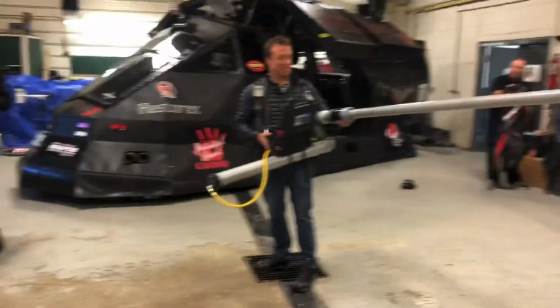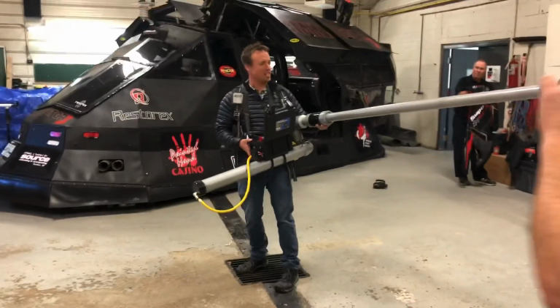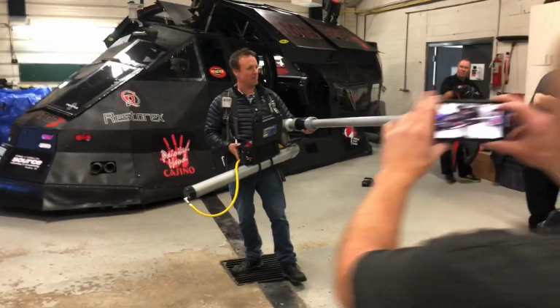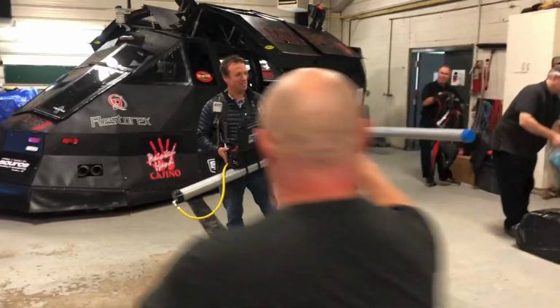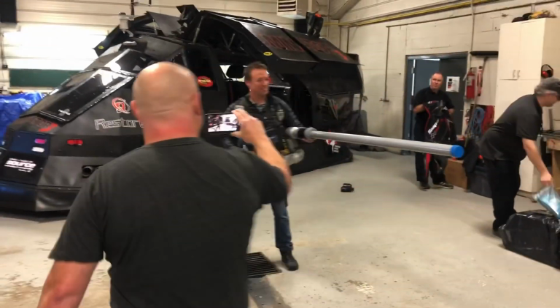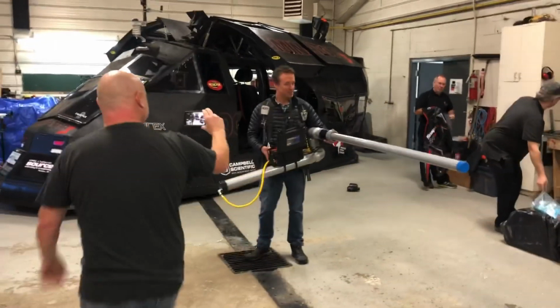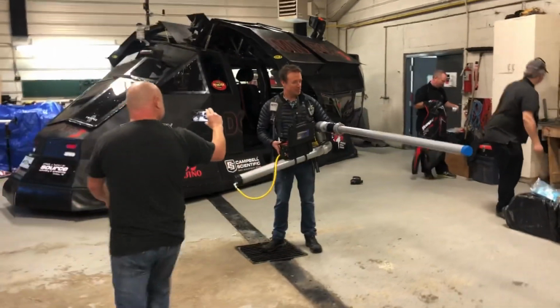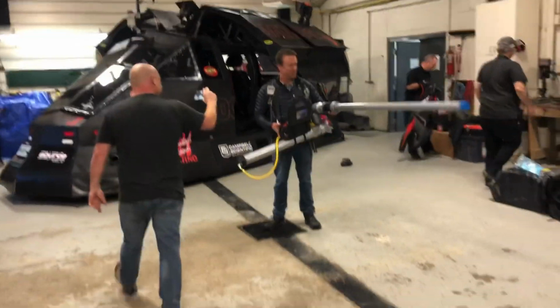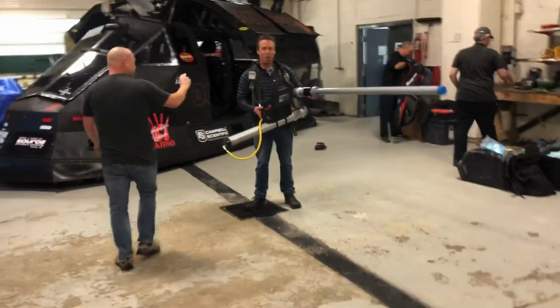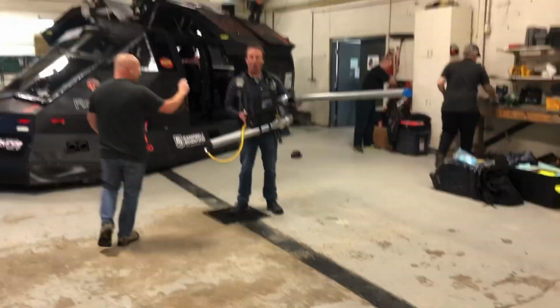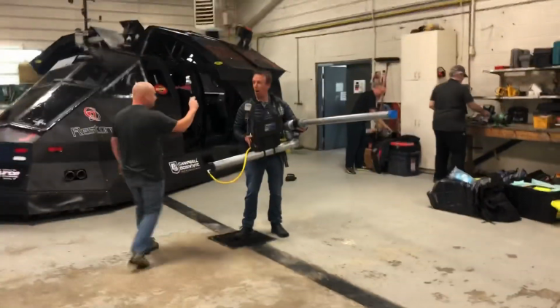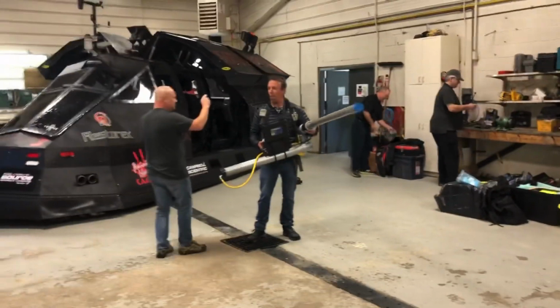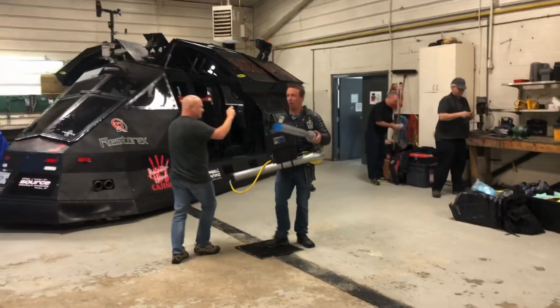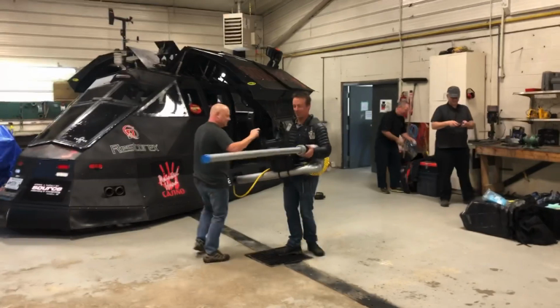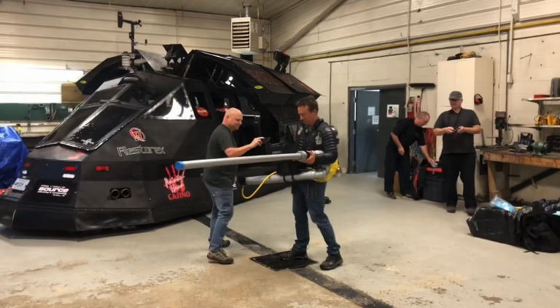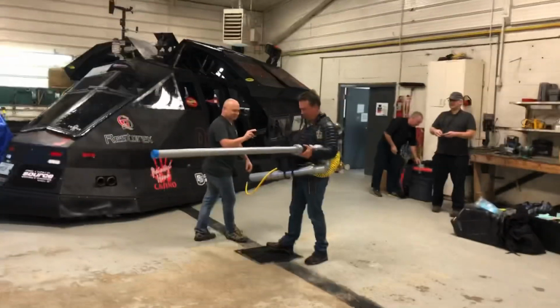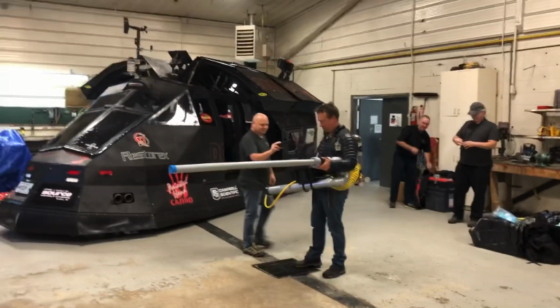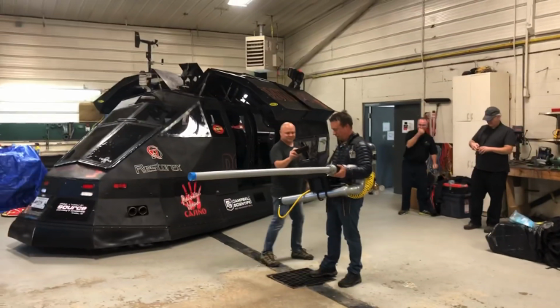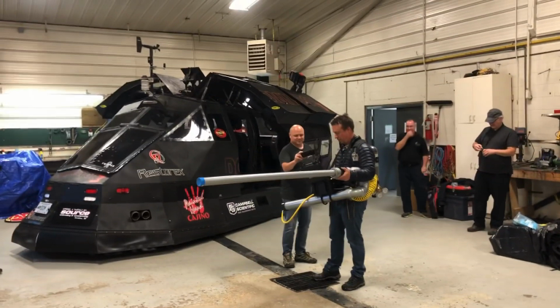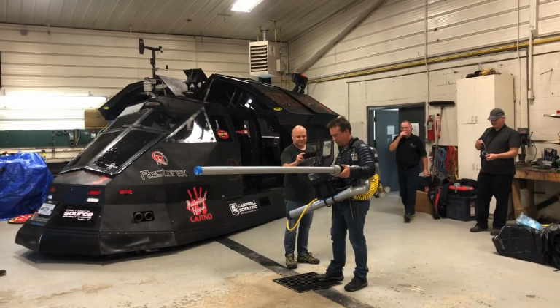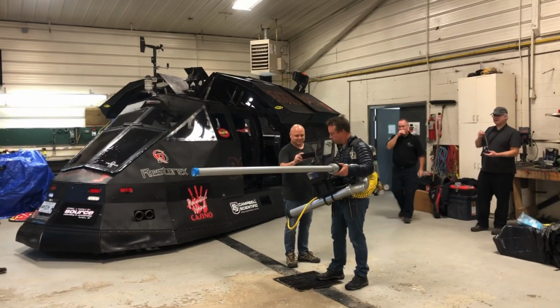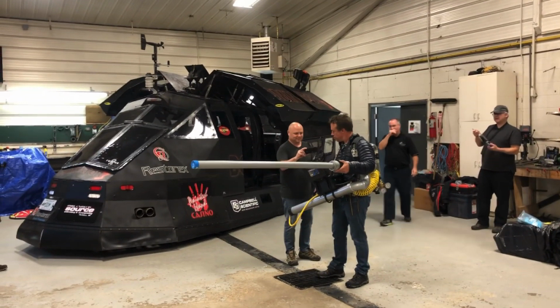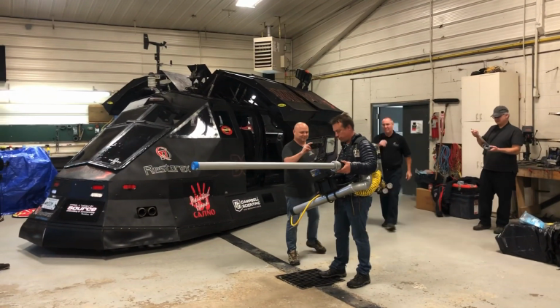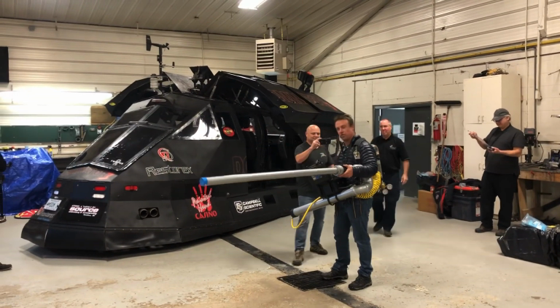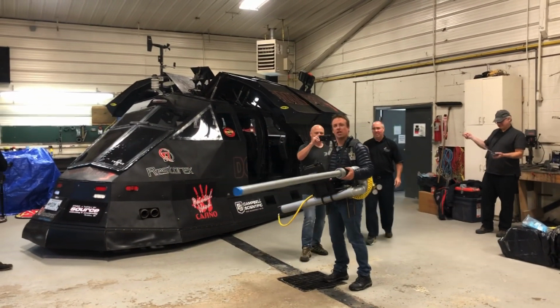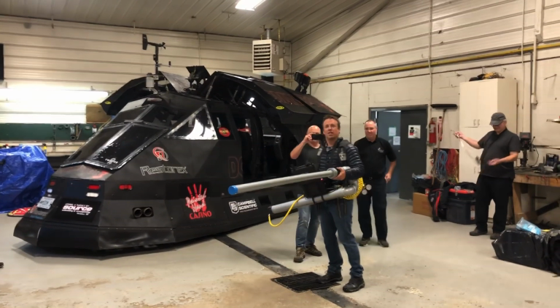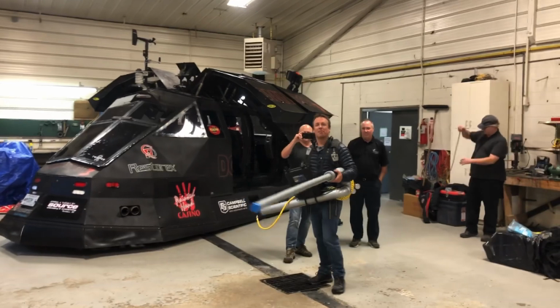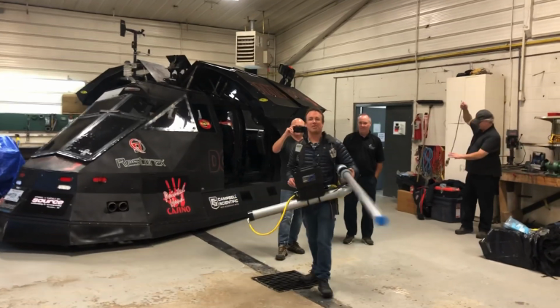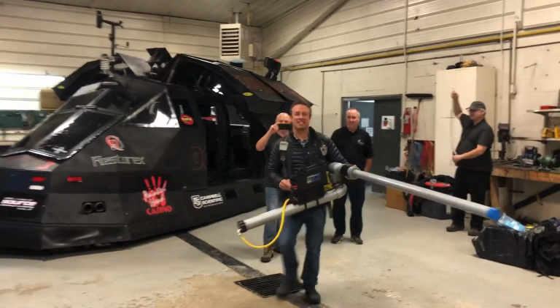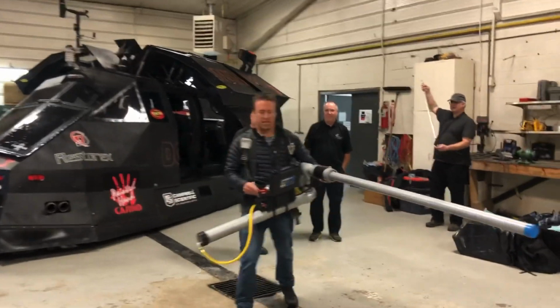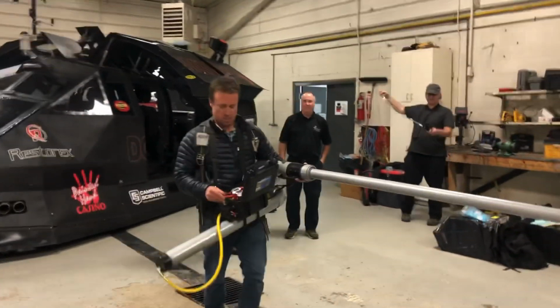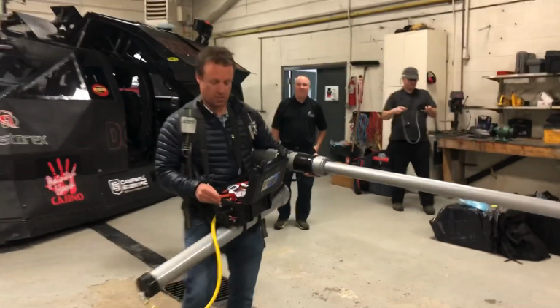It's armed. Mike, do you want to see the control?